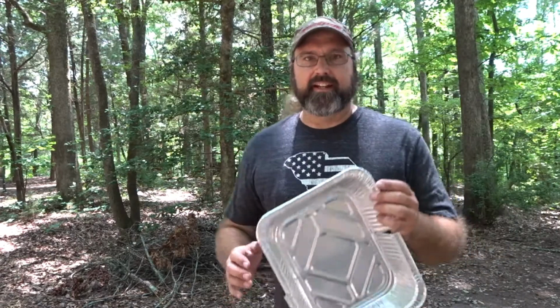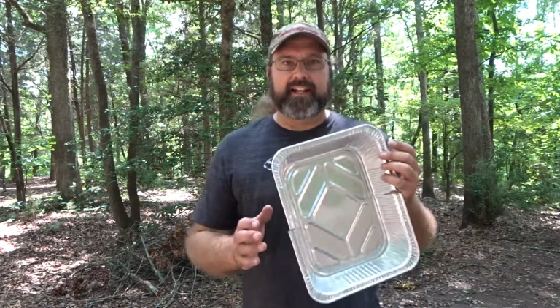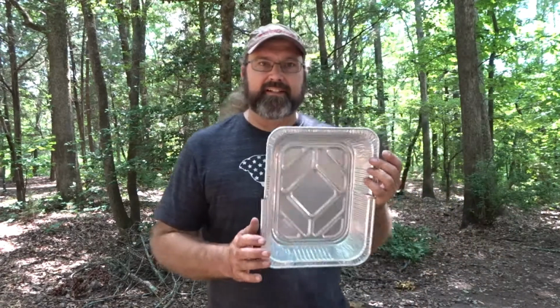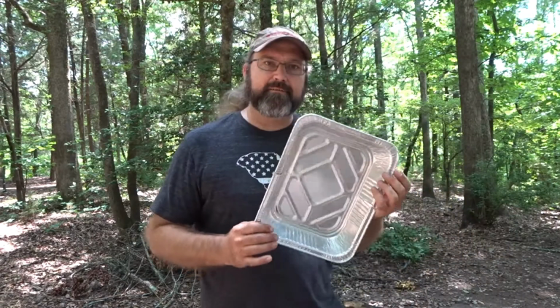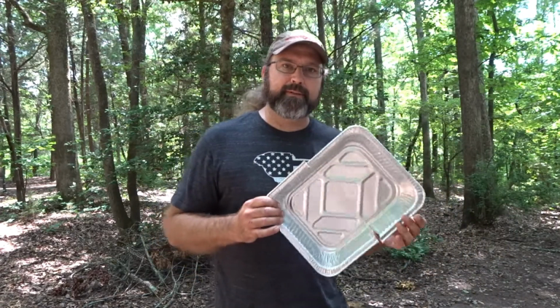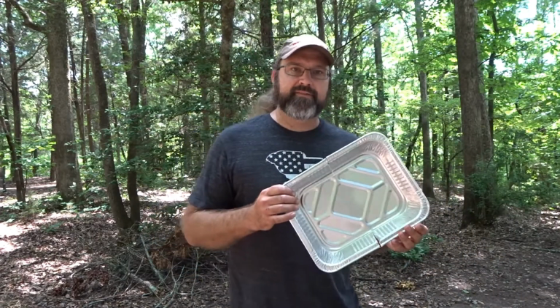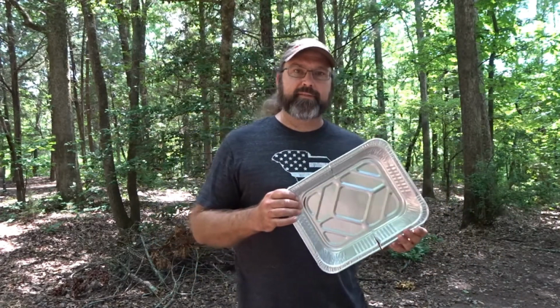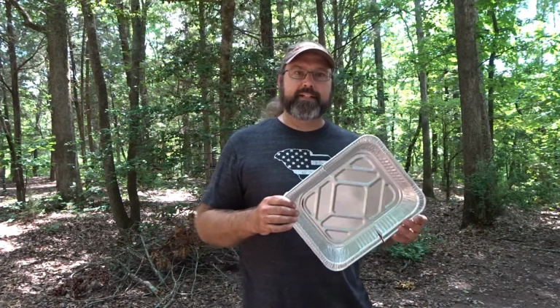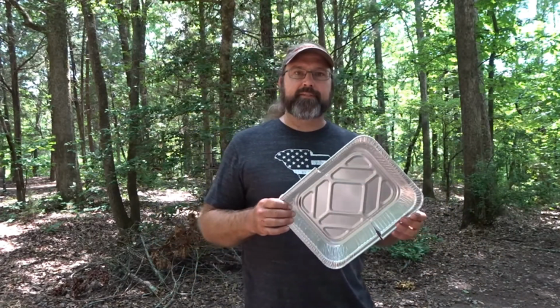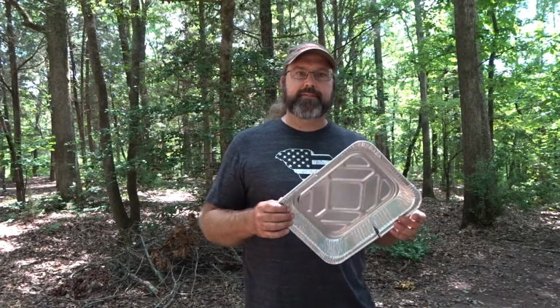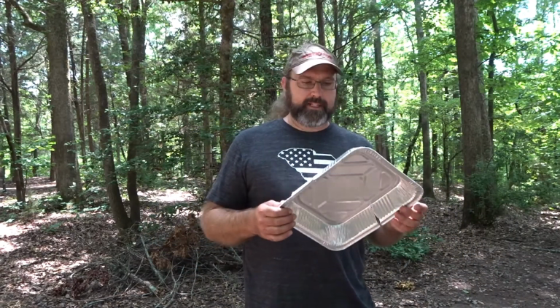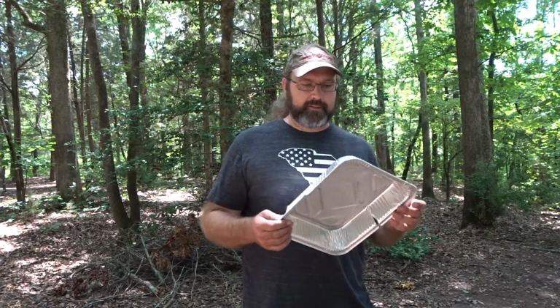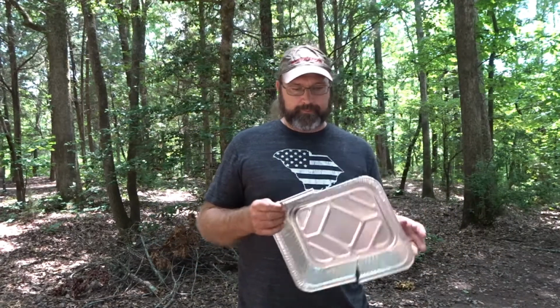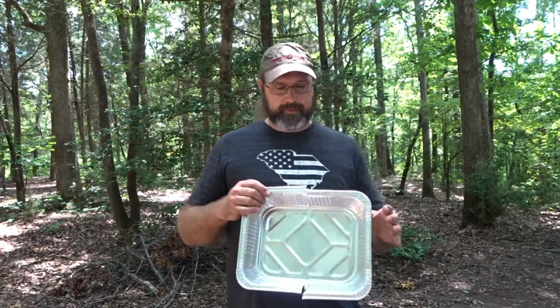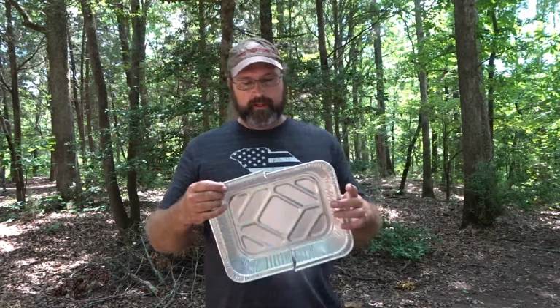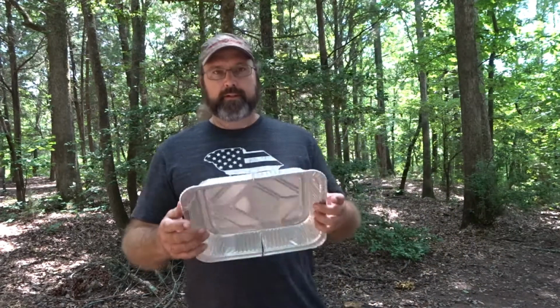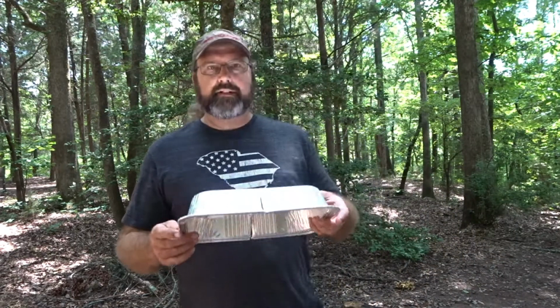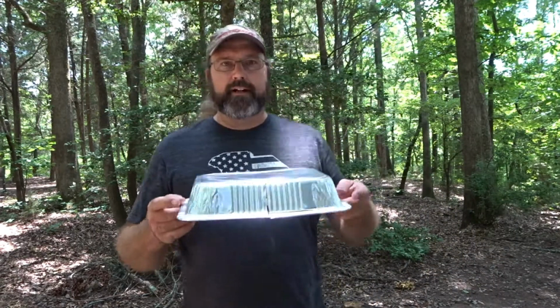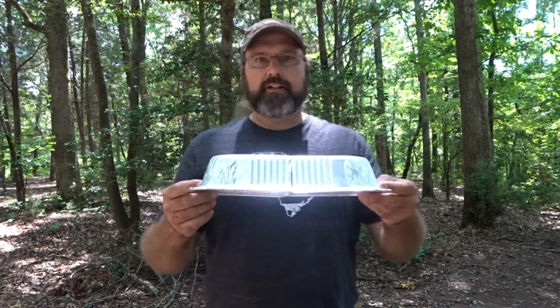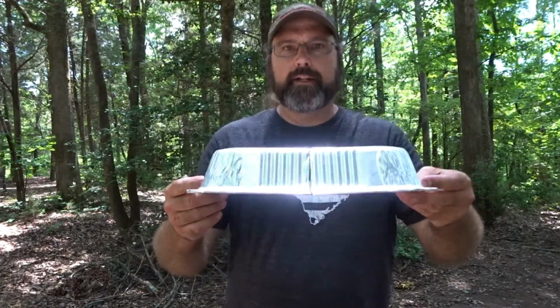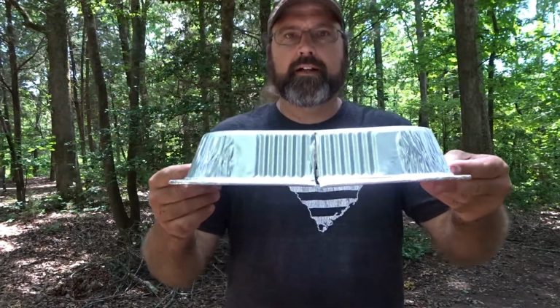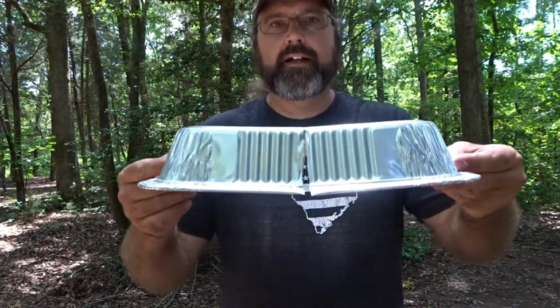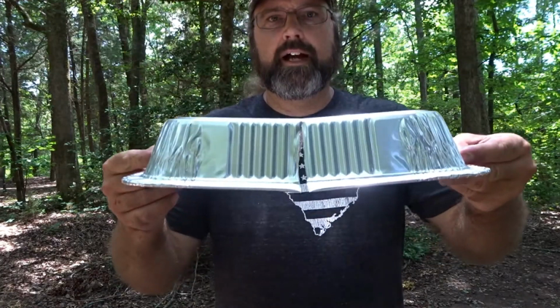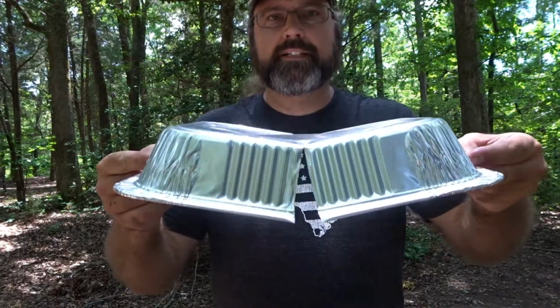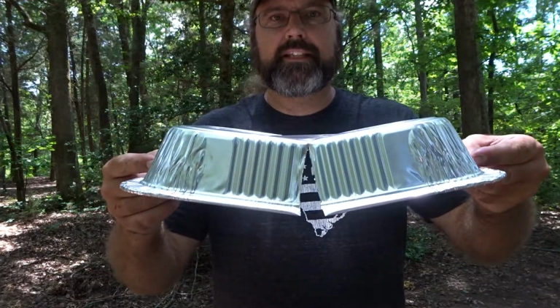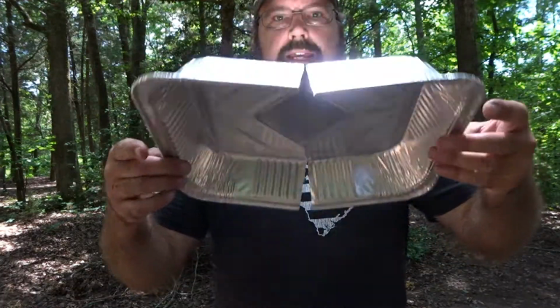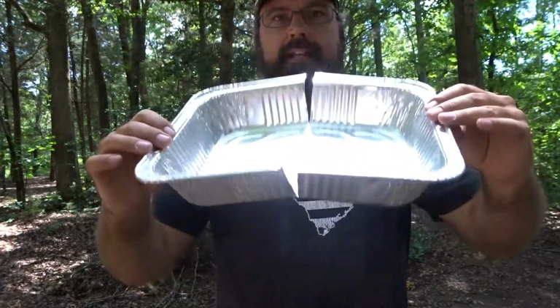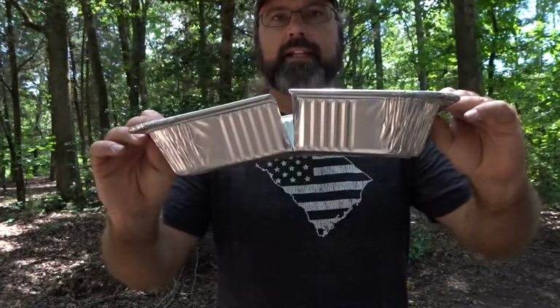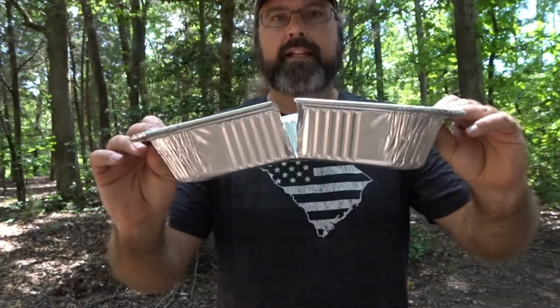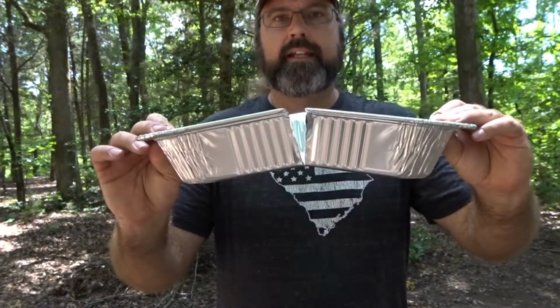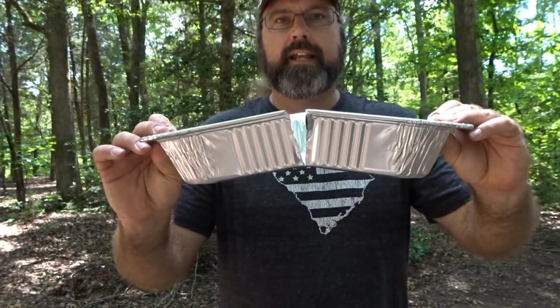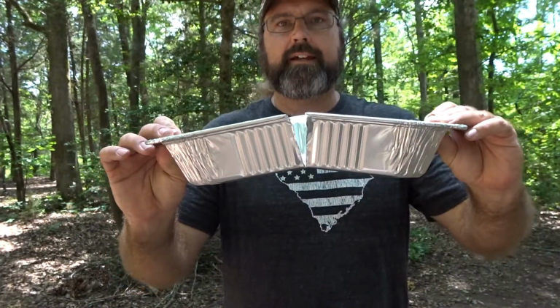Y'all remember the Reflectix ovens from Easter? Look here — at home I slit the pan in half. This is a half pan size for the chafing trays.